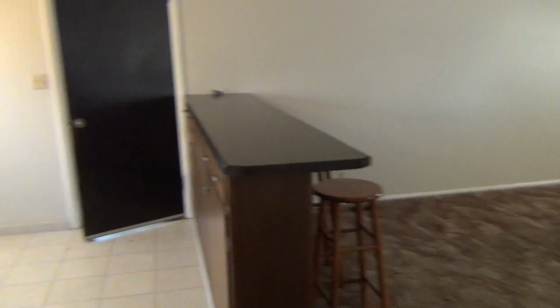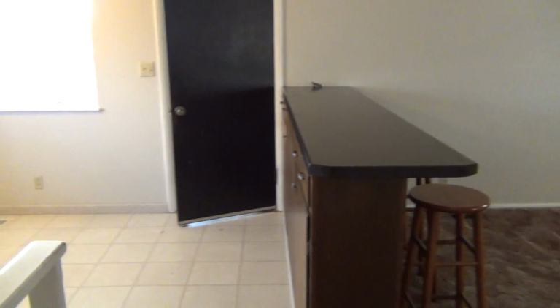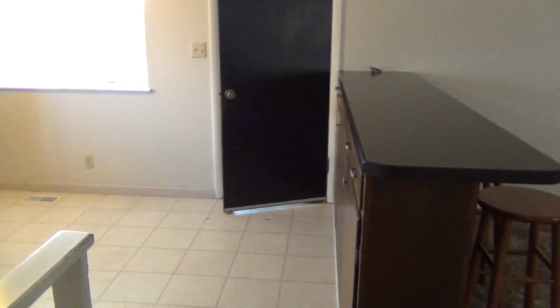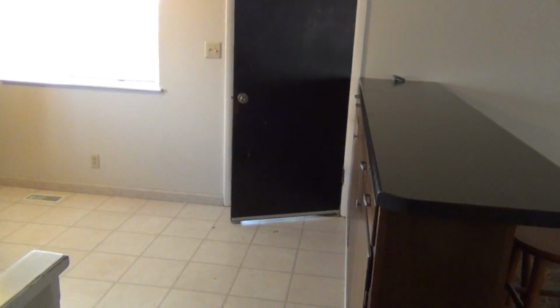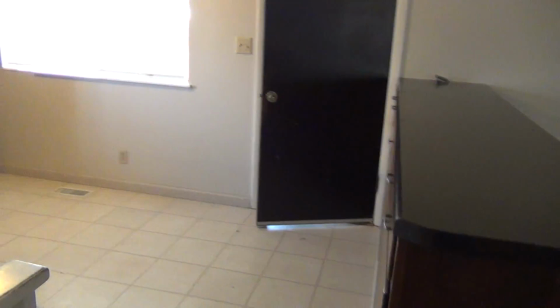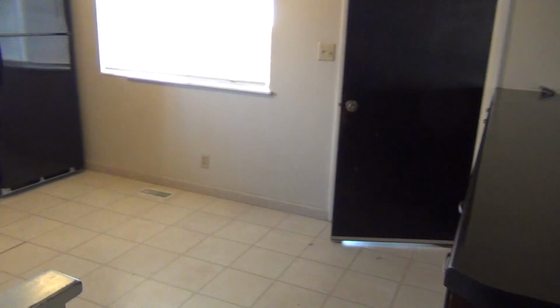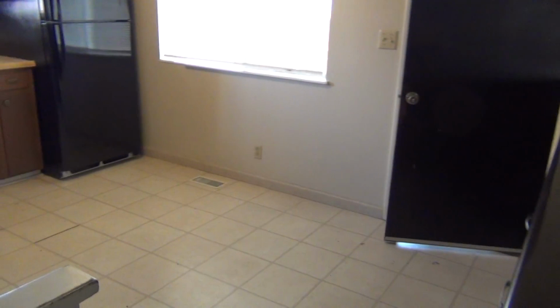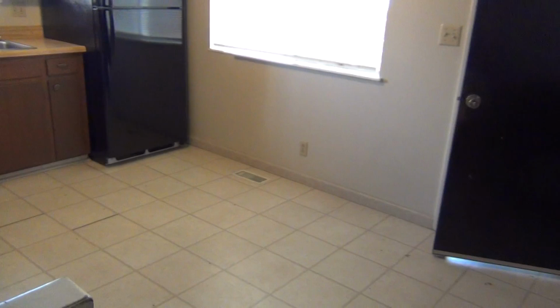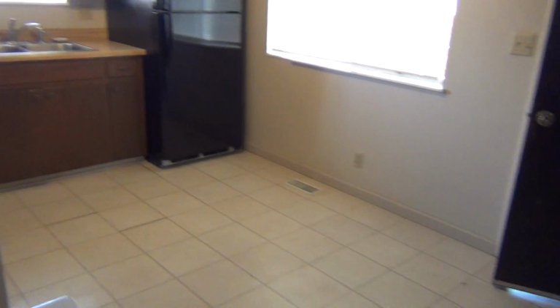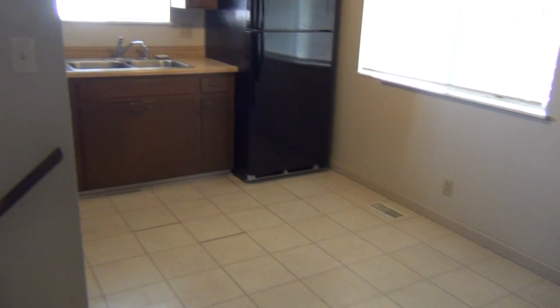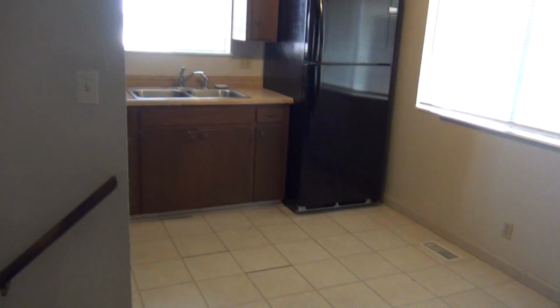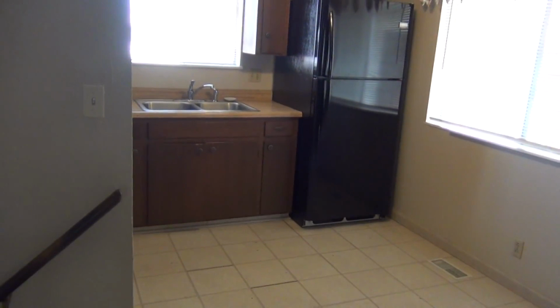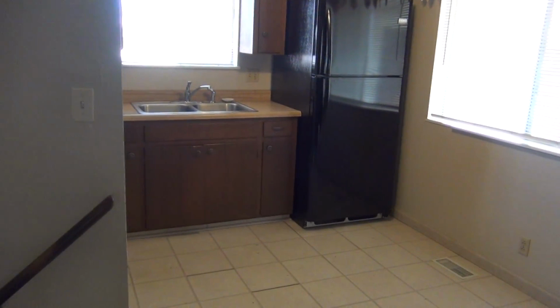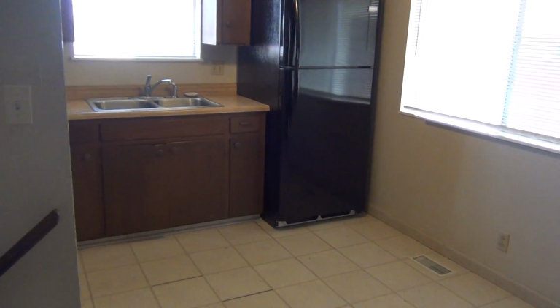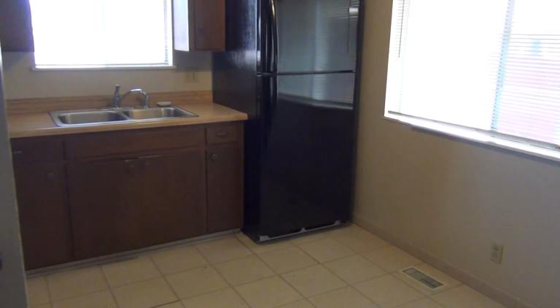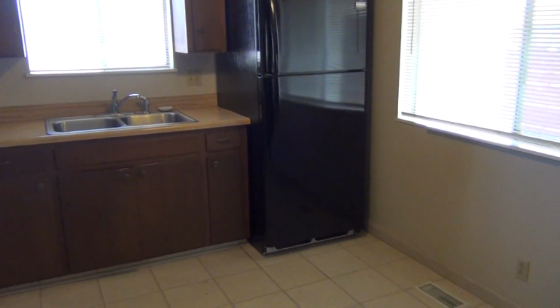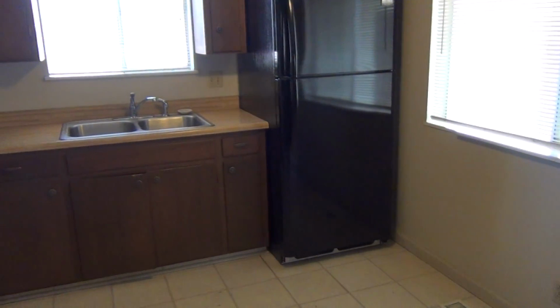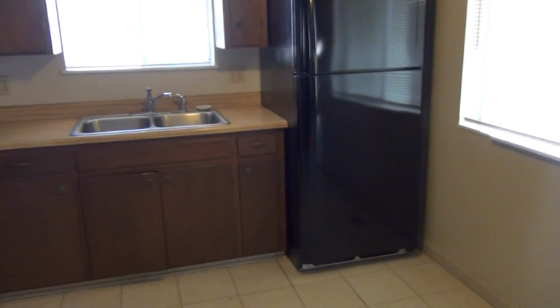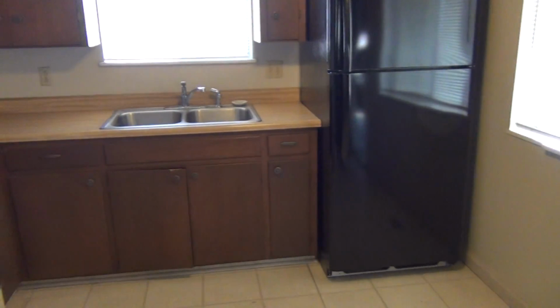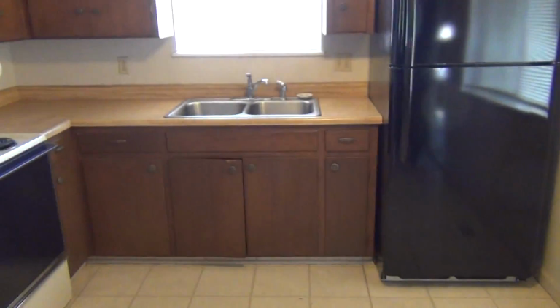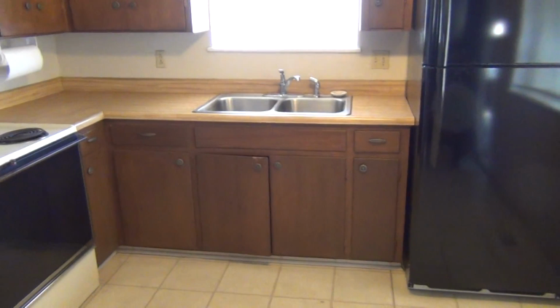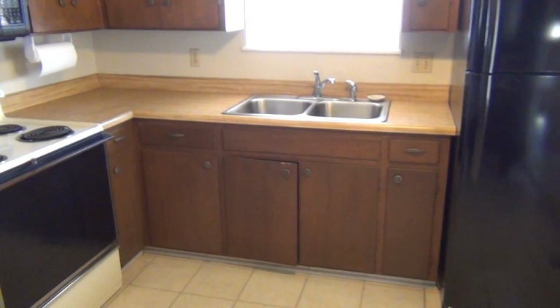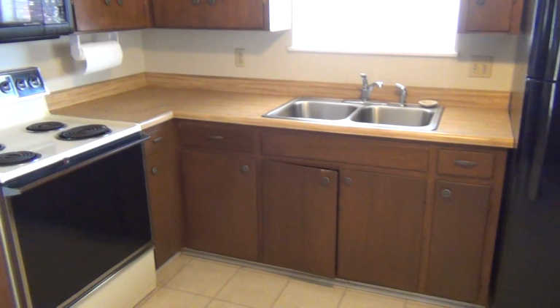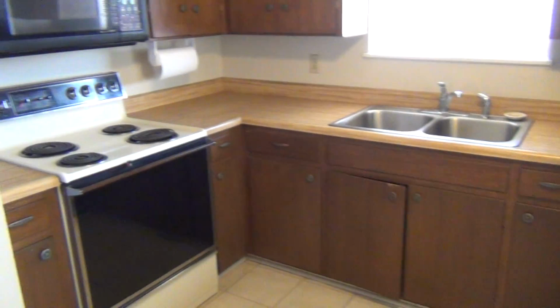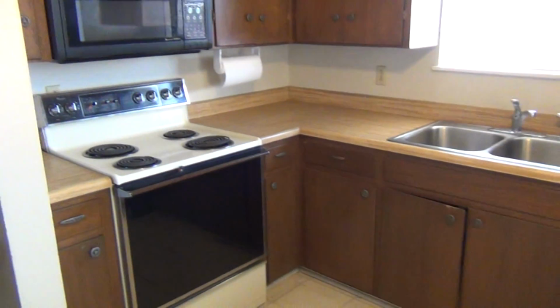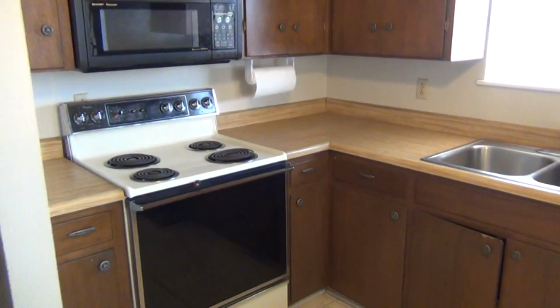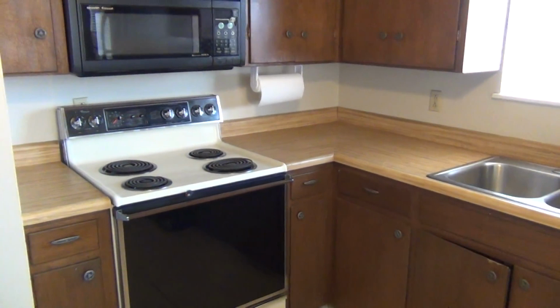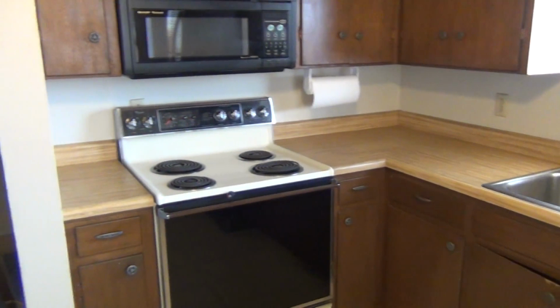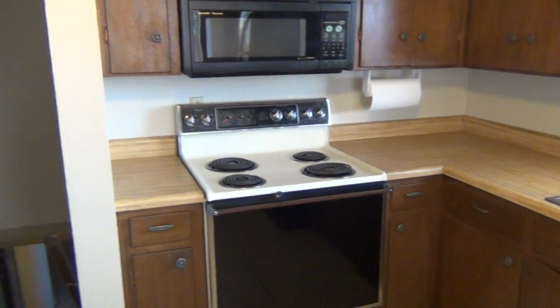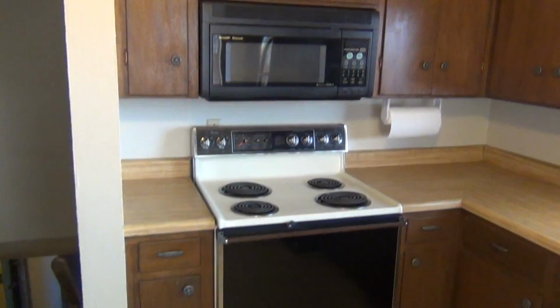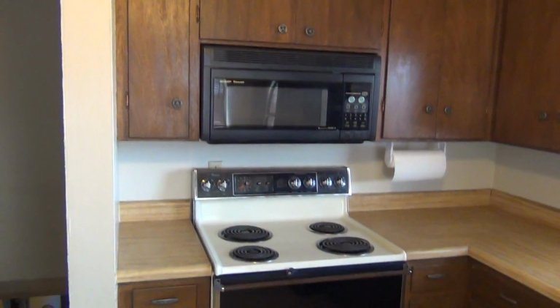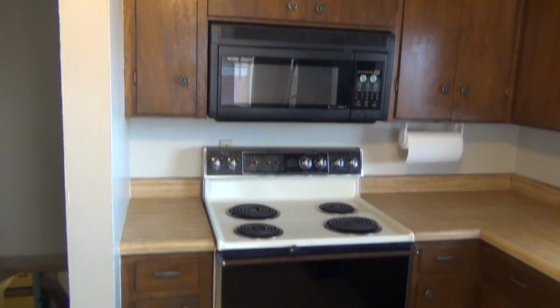It does have air conditioning, which will be nice during the summer. There is a newer fridge, and it does have a disposal. Microwave and stove as well.